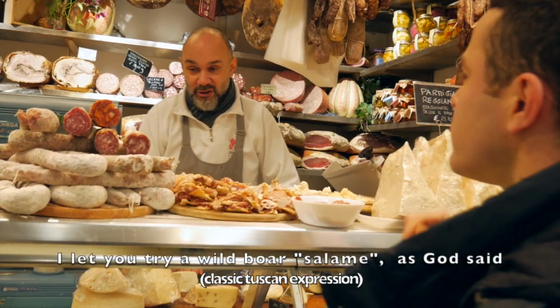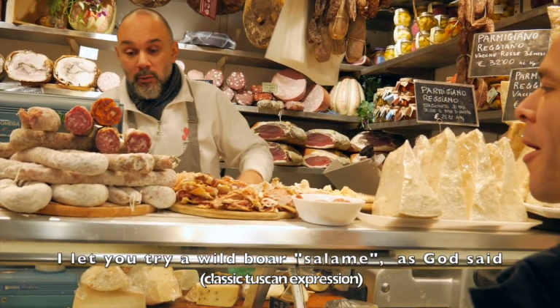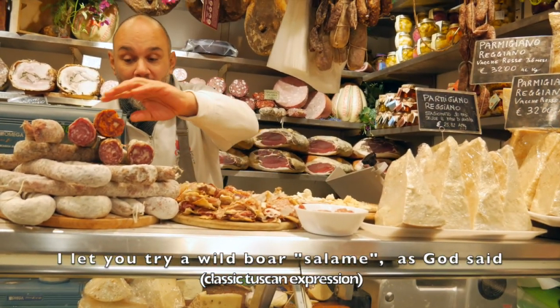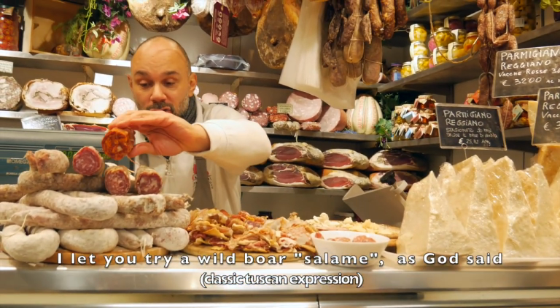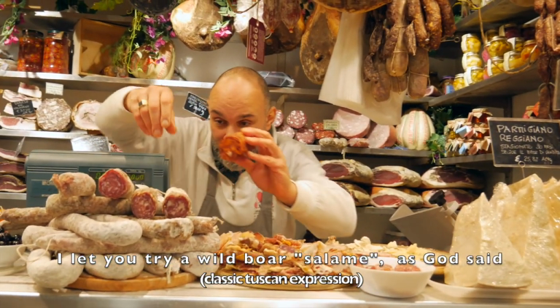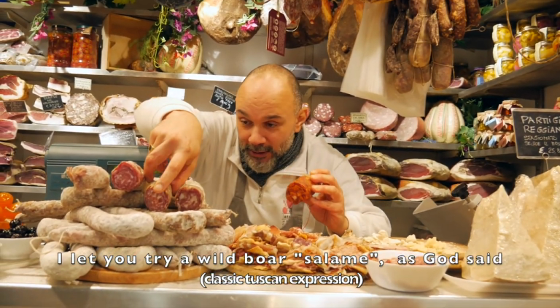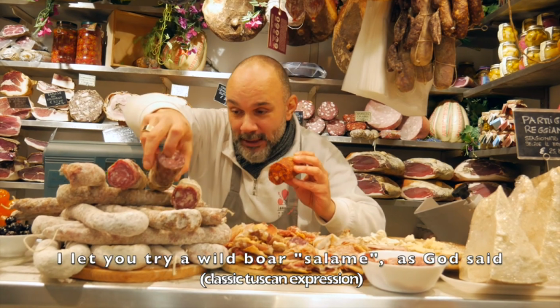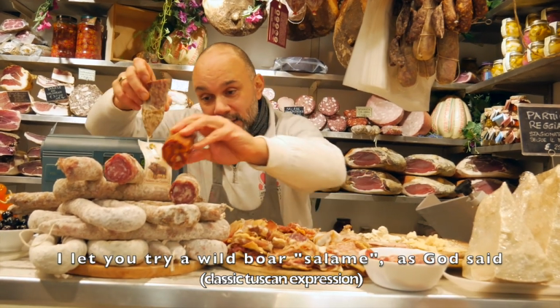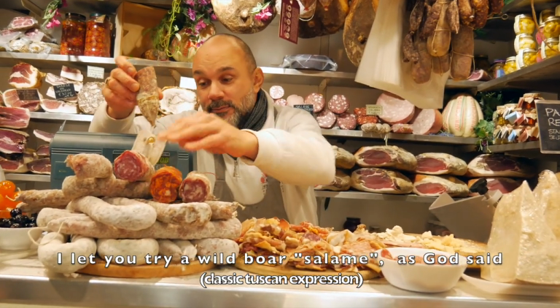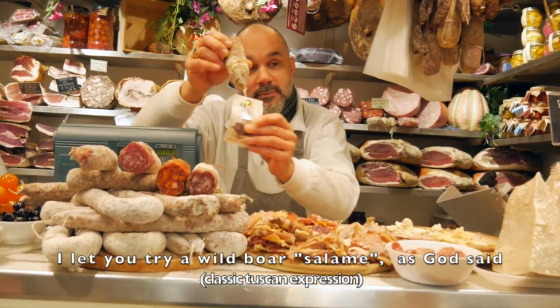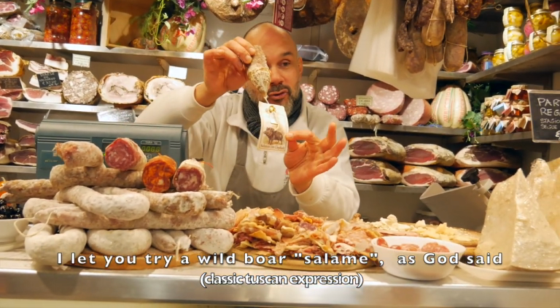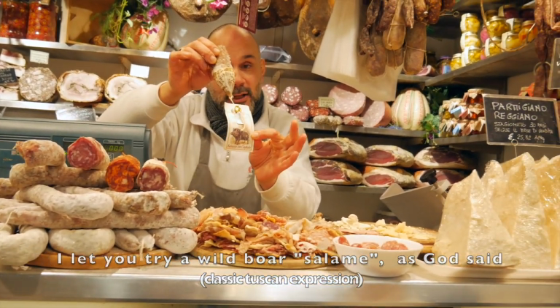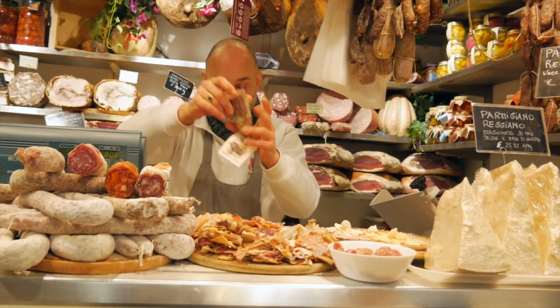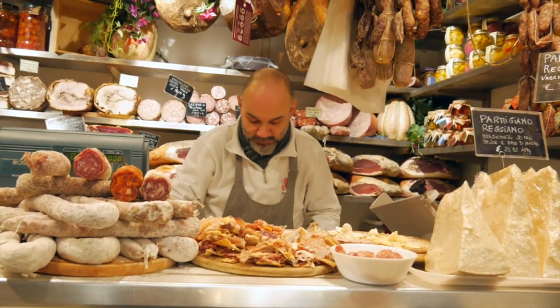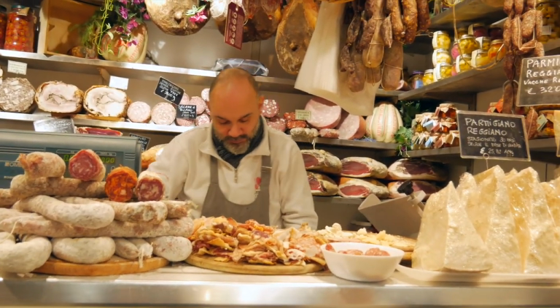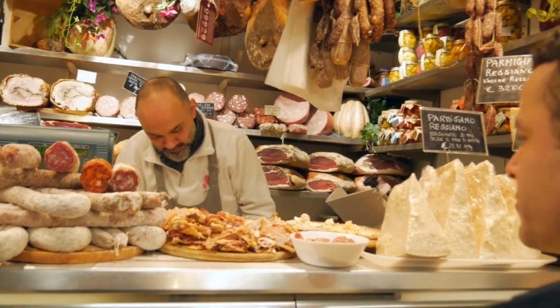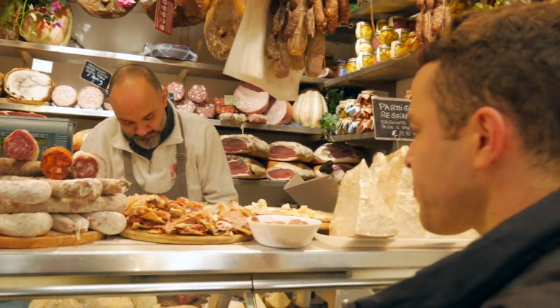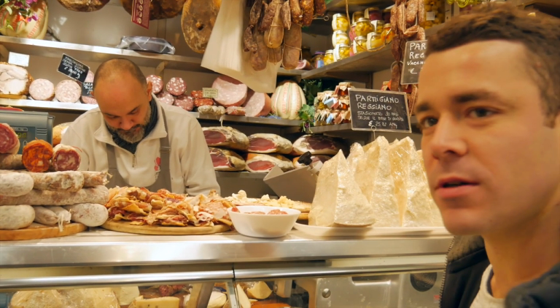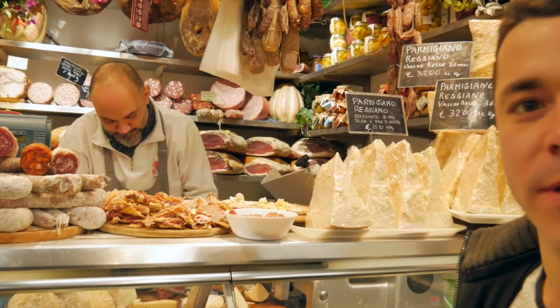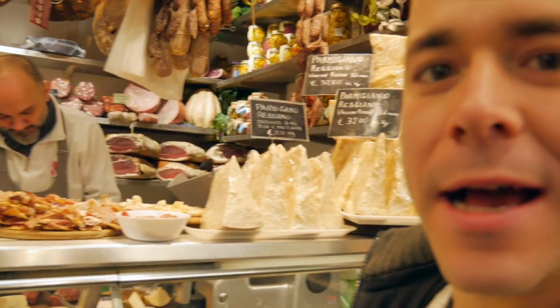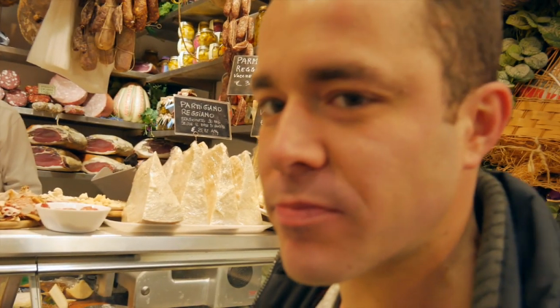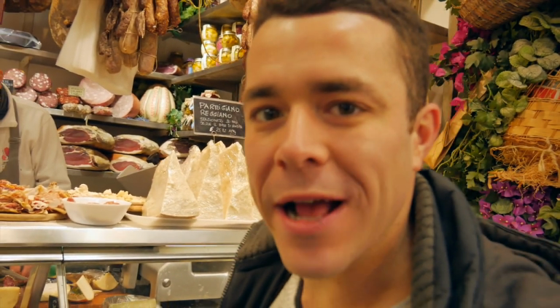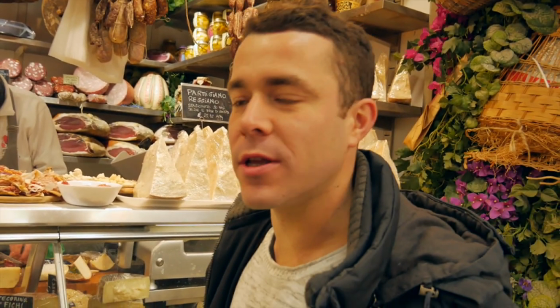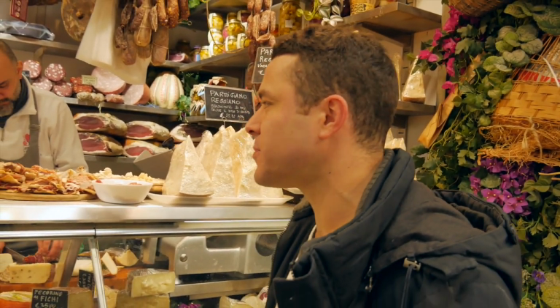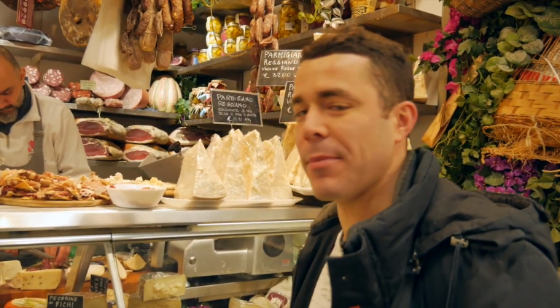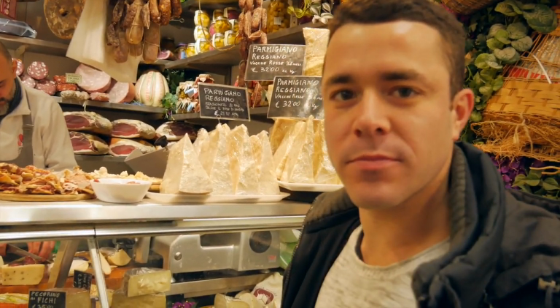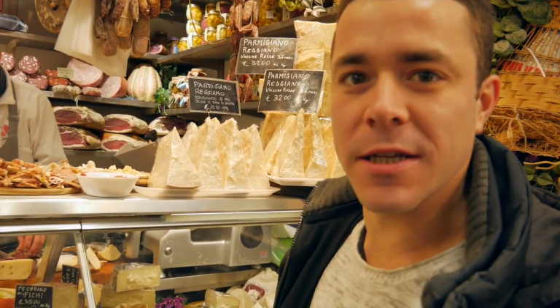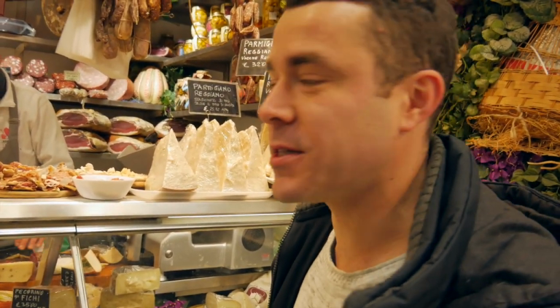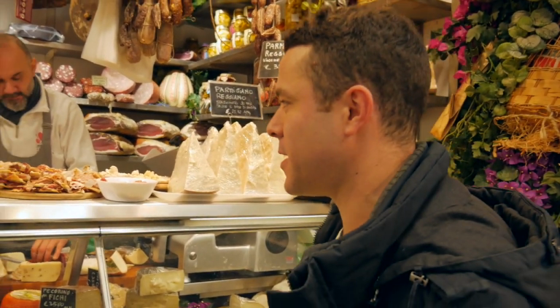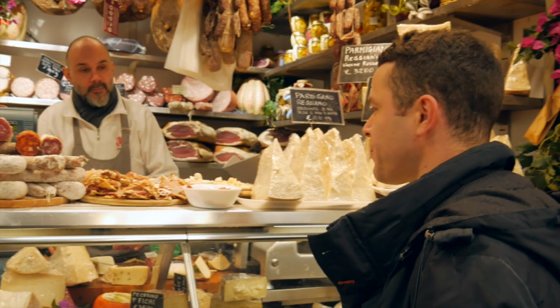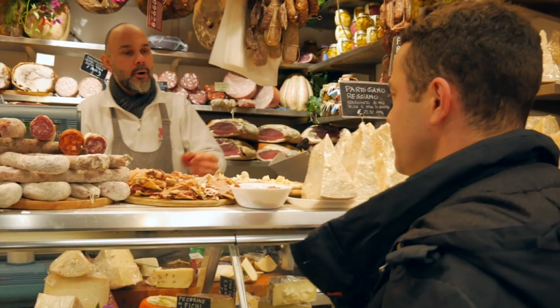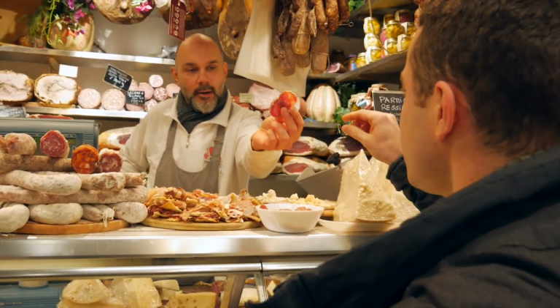Assaggiare un salamino di cinghiale come Dio manda. Cinghialino? He let me try wild boar salame. He said it's amazing. Let's try. Good price for you, eh, madam.